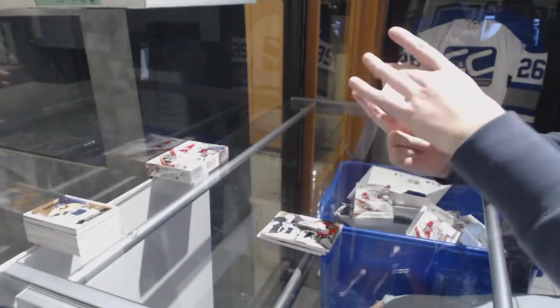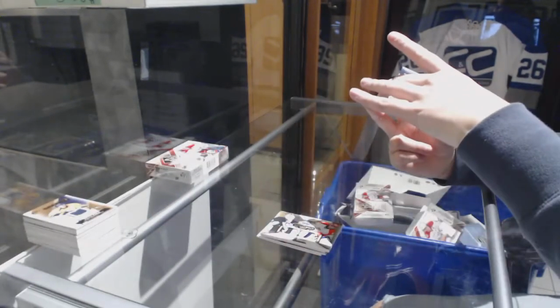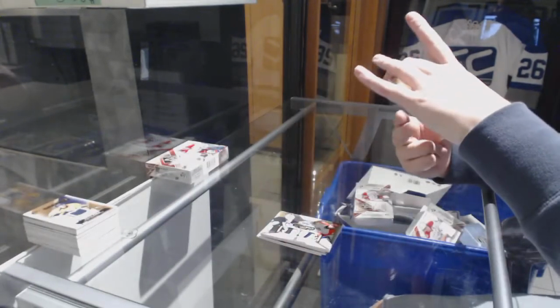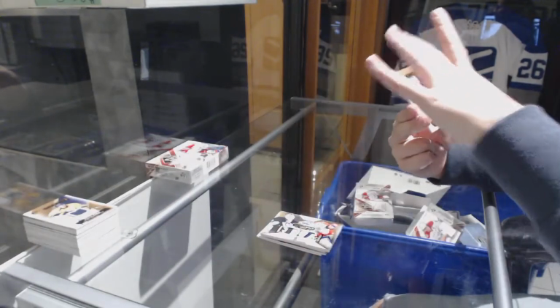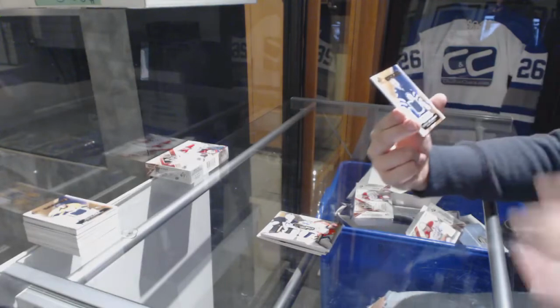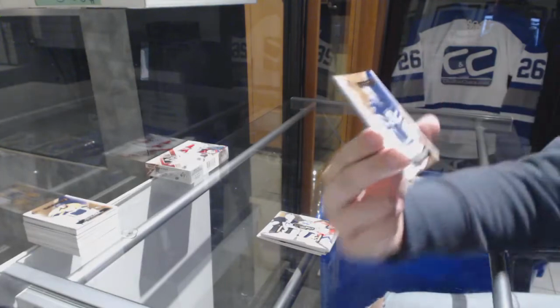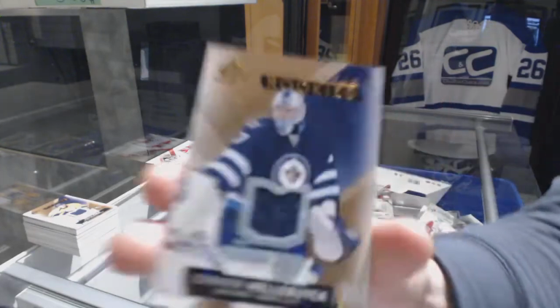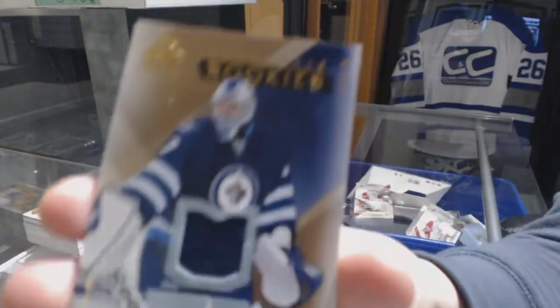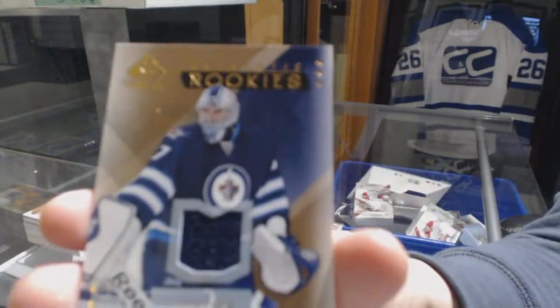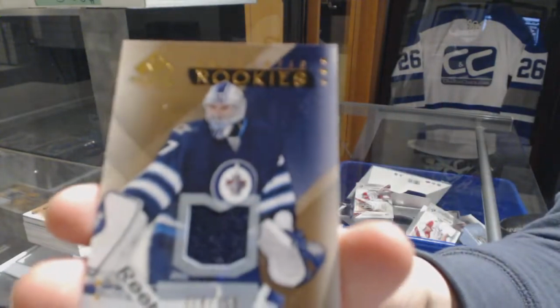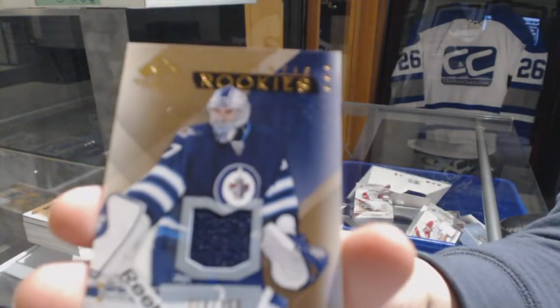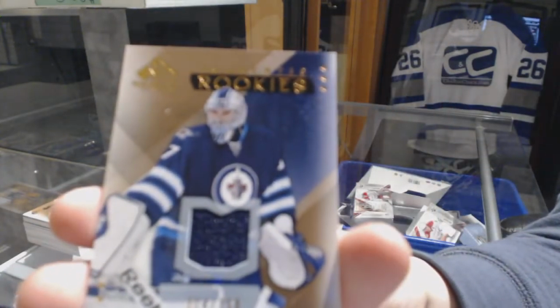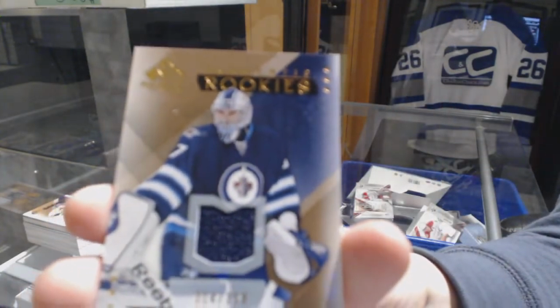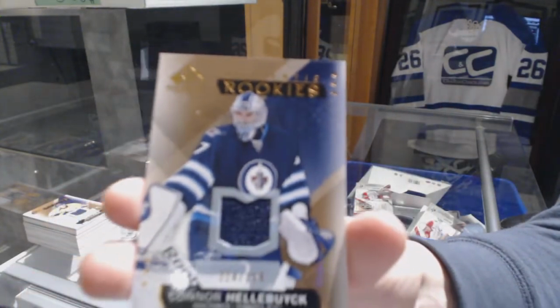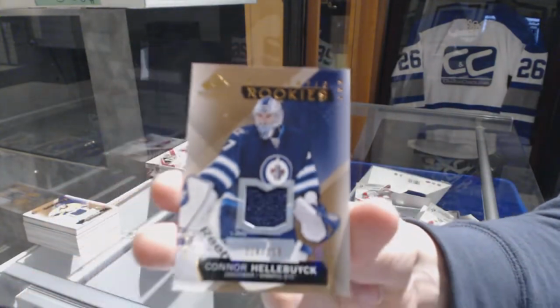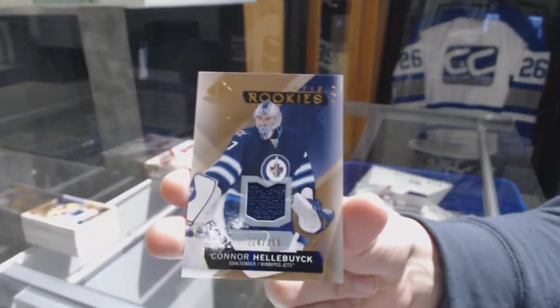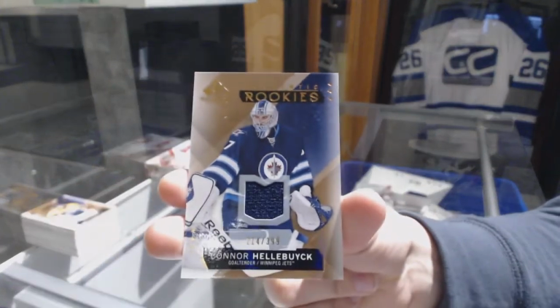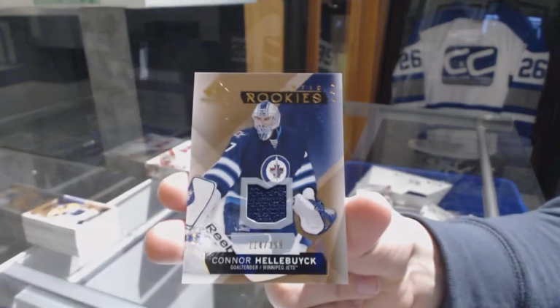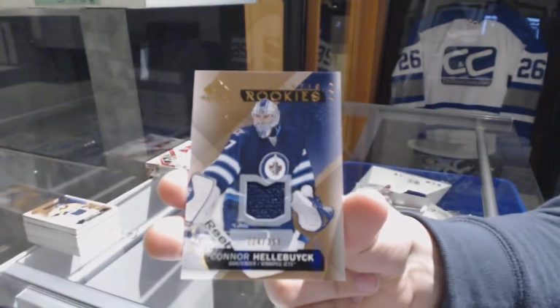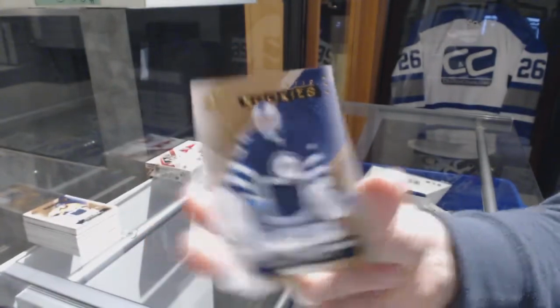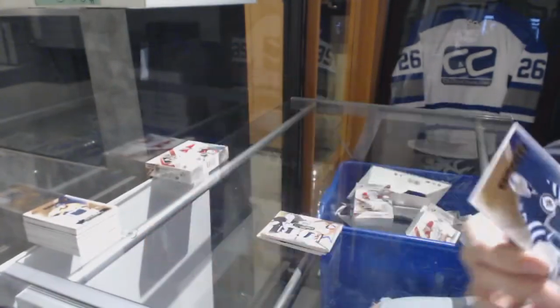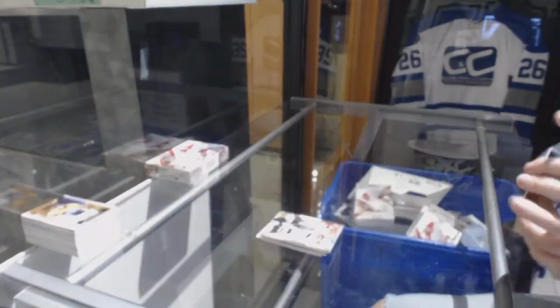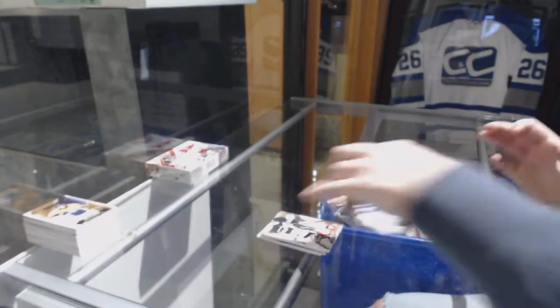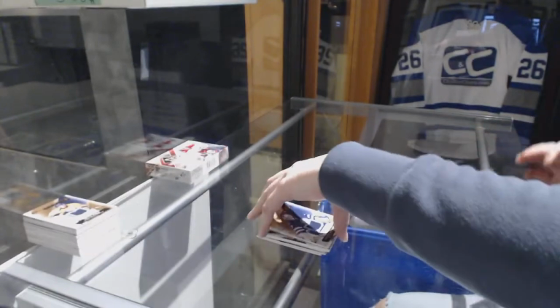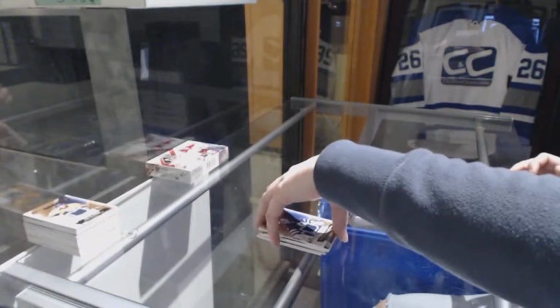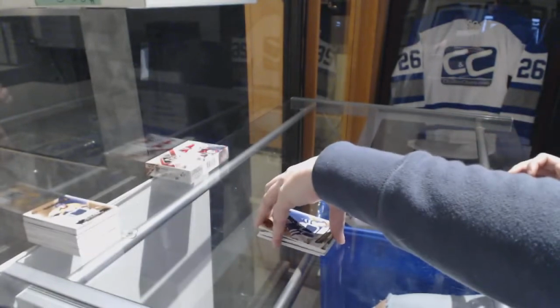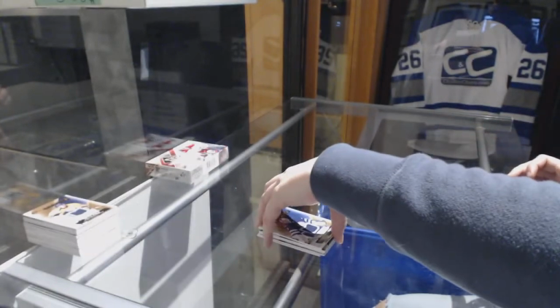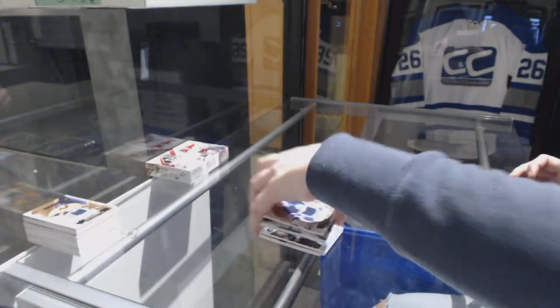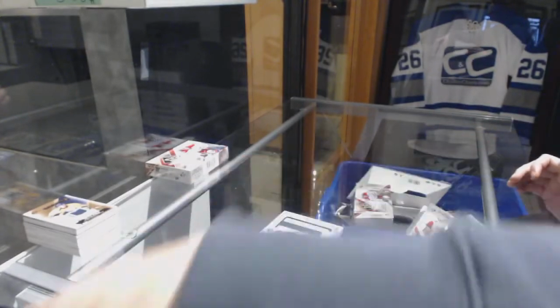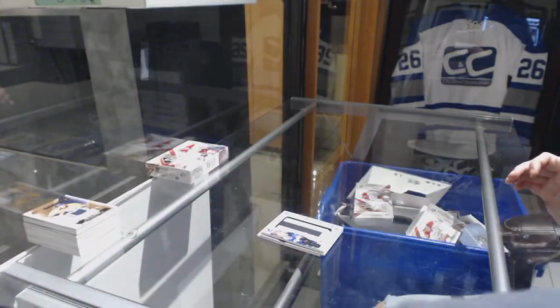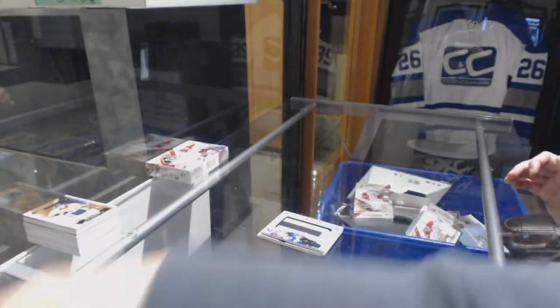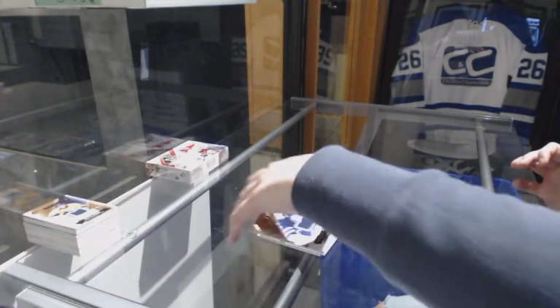We've got an Authentic rookie jersey of Connor Hellebuyck, numbered 399, for the Jets. And now it's time for some Last Box Mojo.